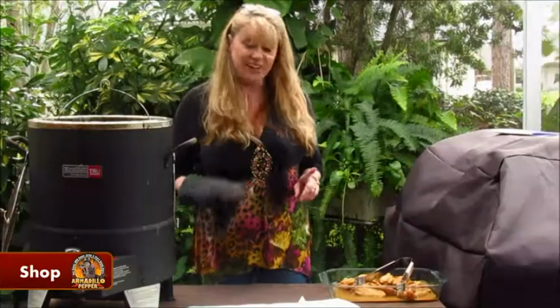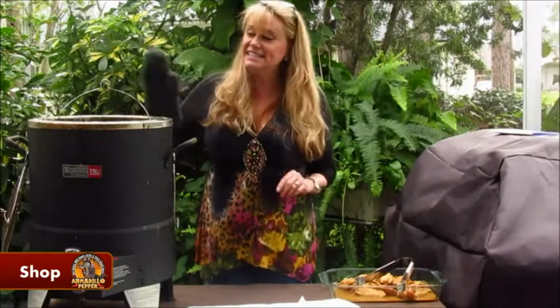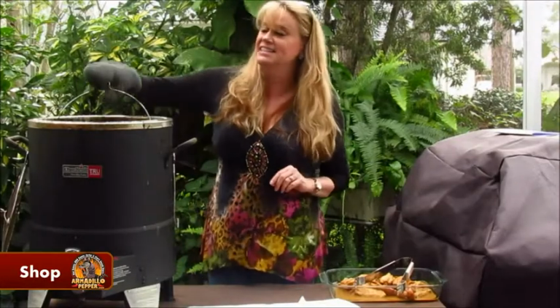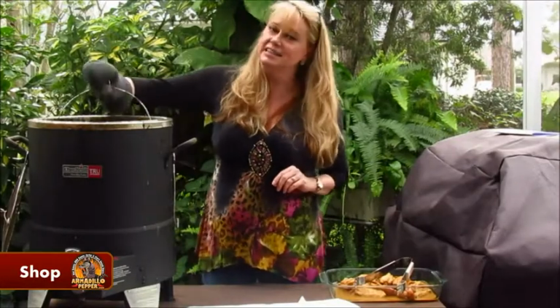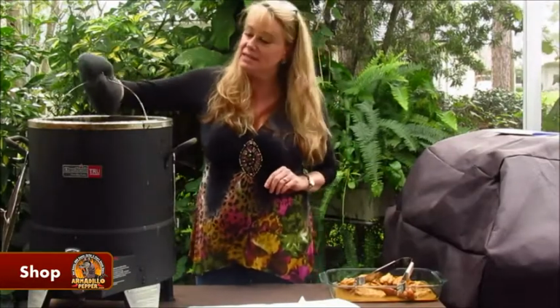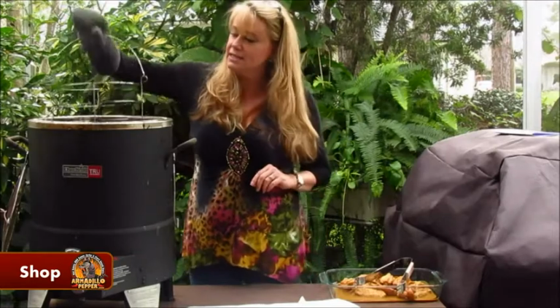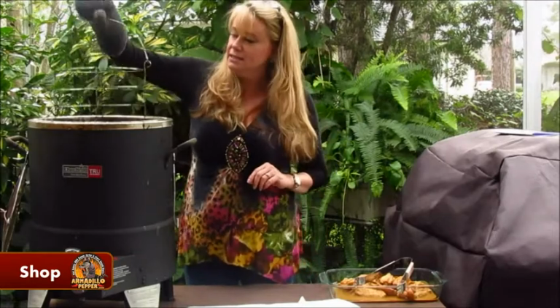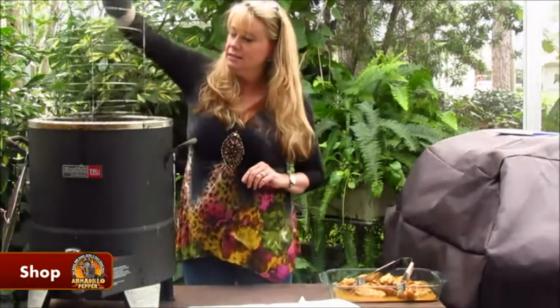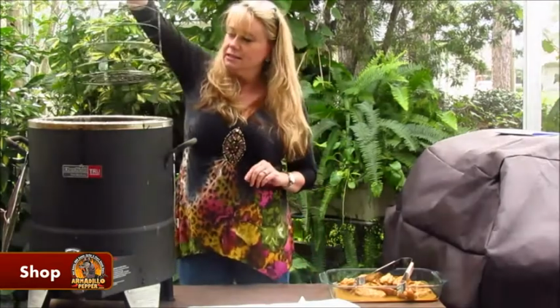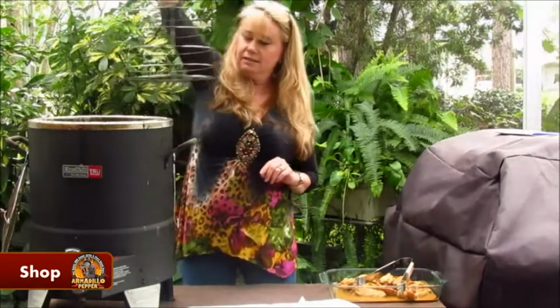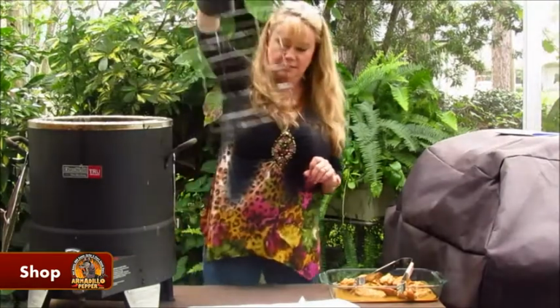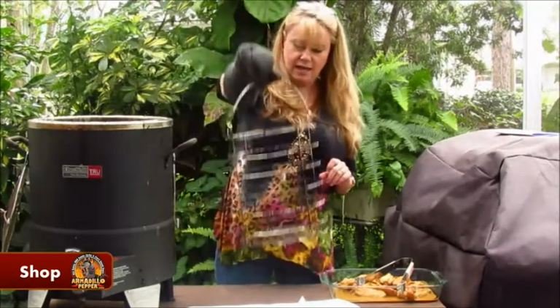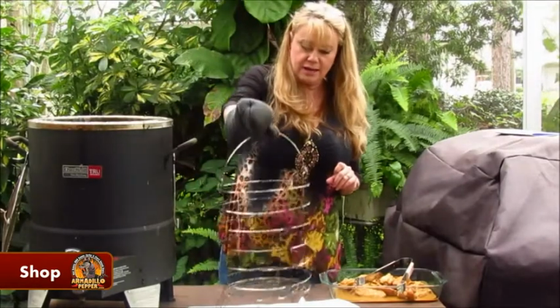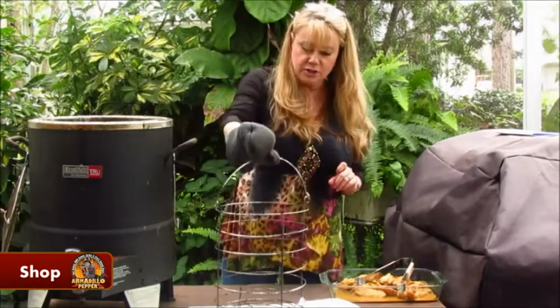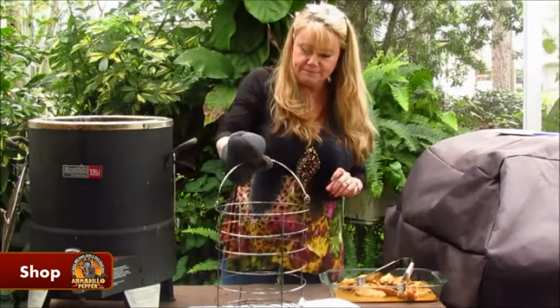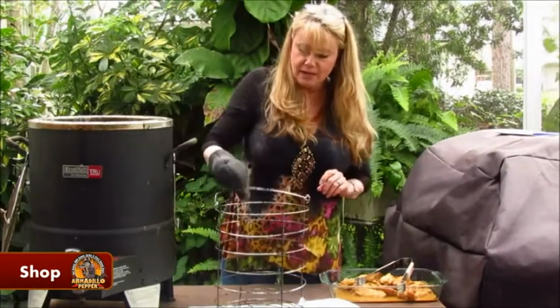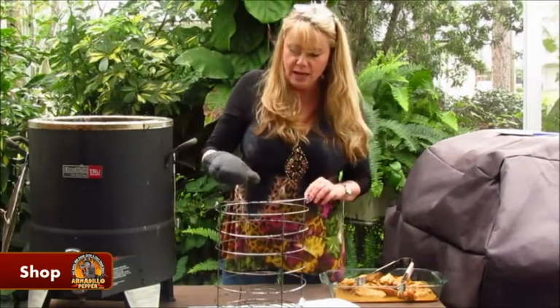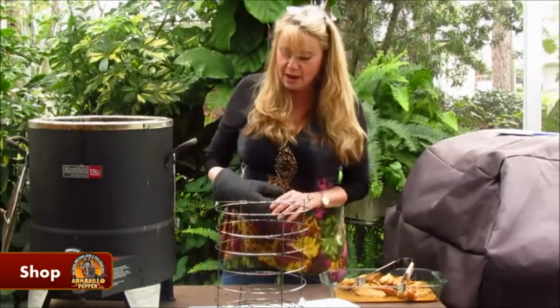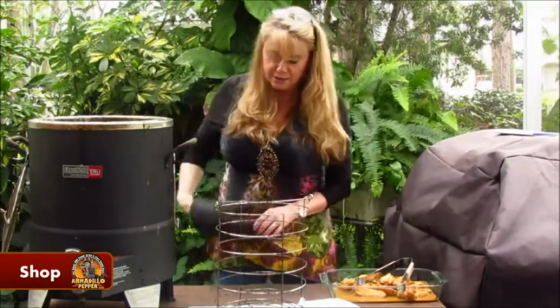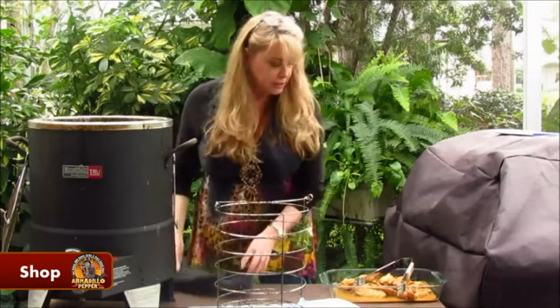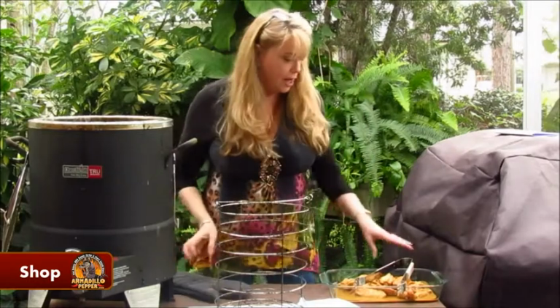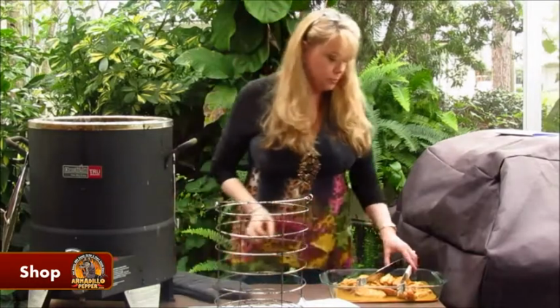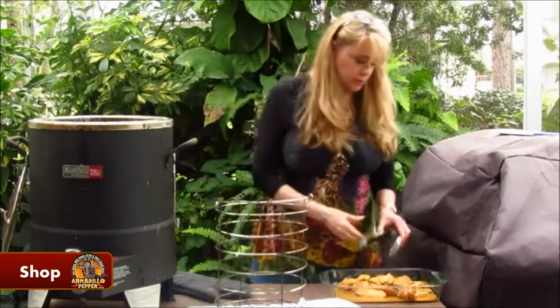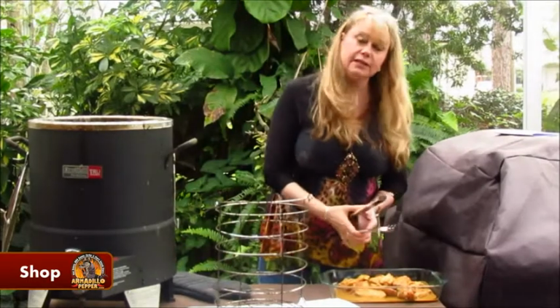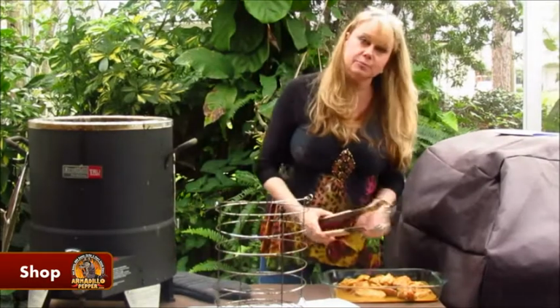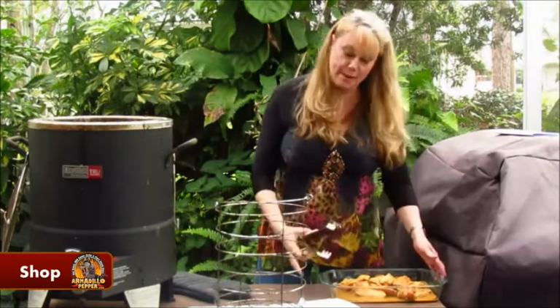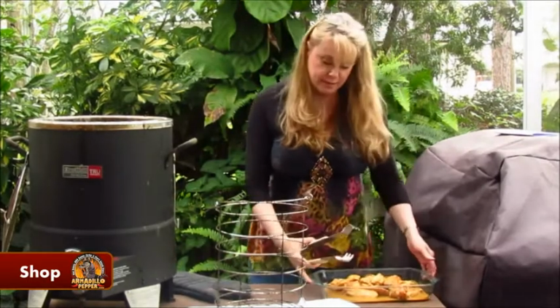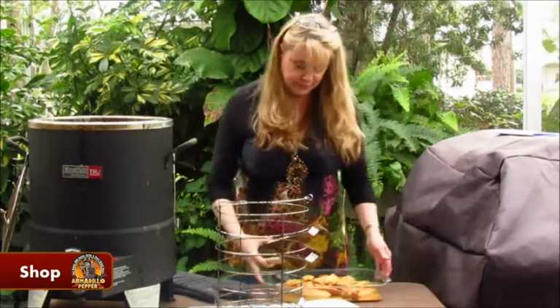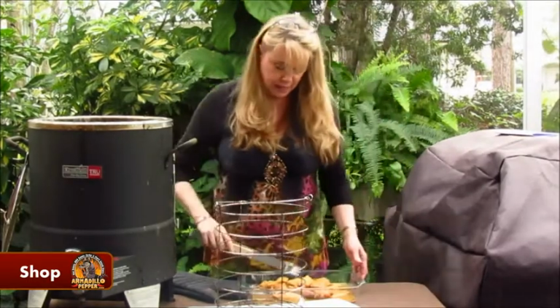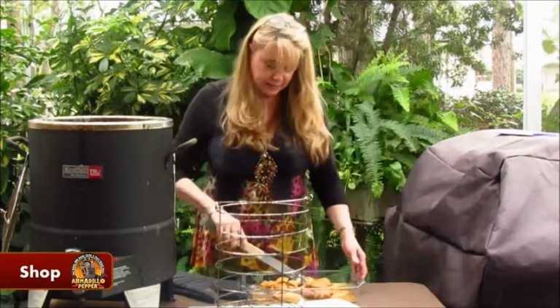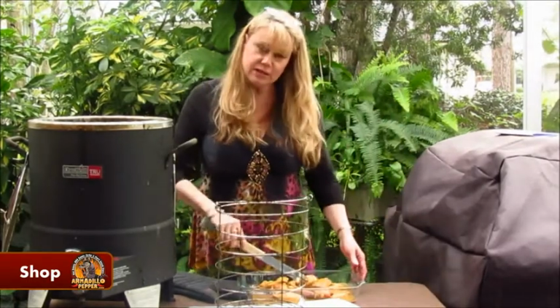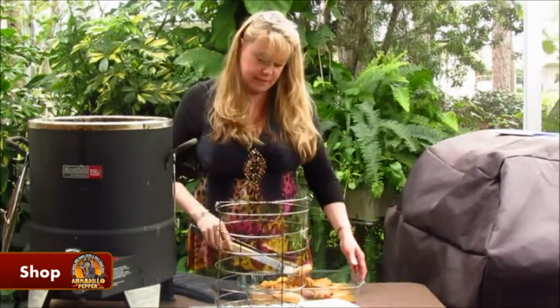Let's get these in the Big Easy and get them cooking. And while they're cooking, I hope you will hit the subscribe button and leave me a comment.